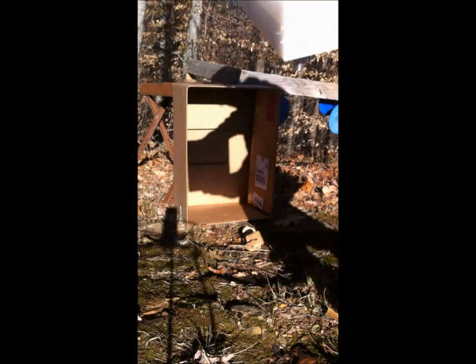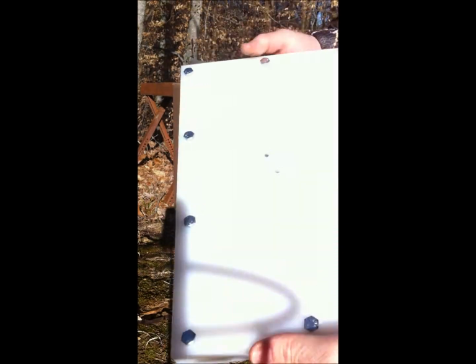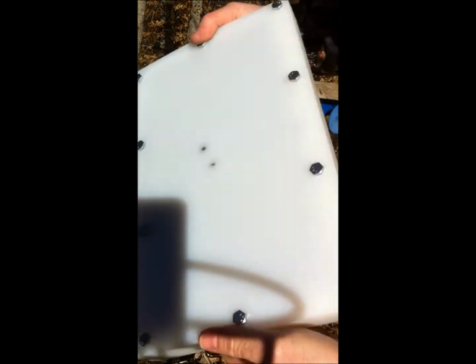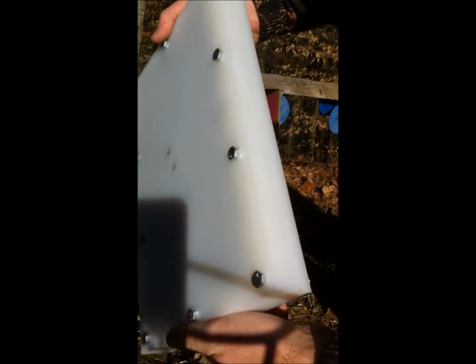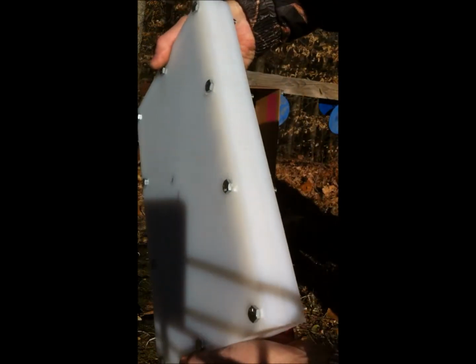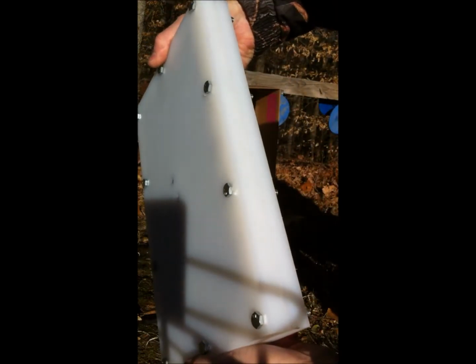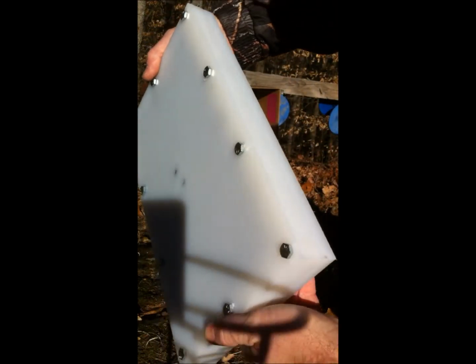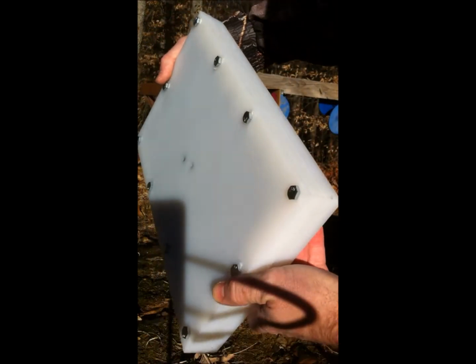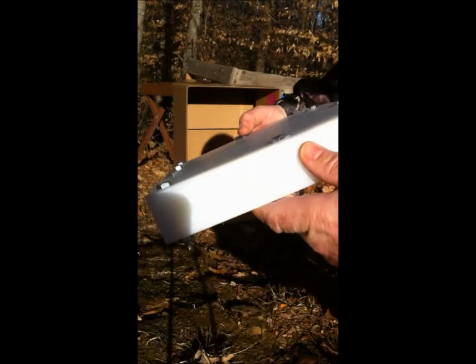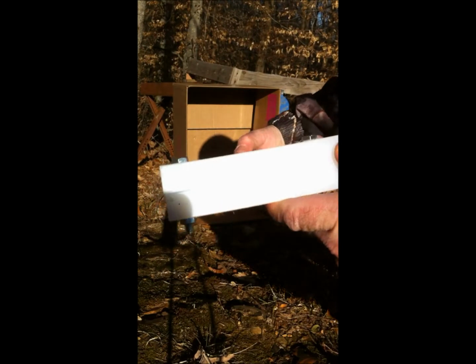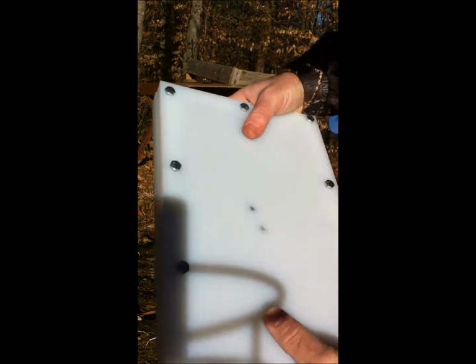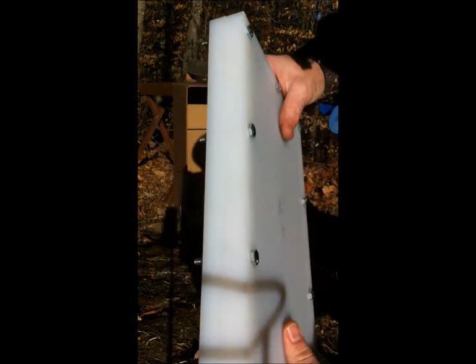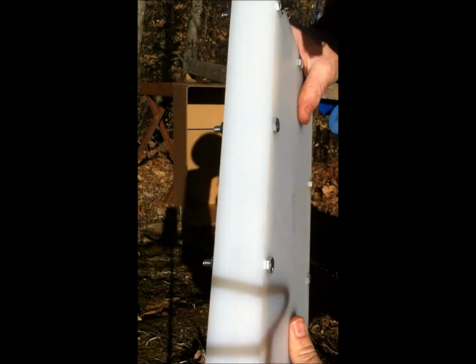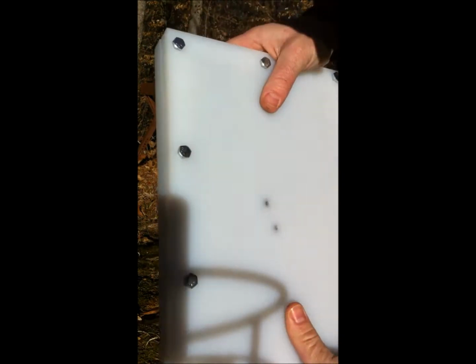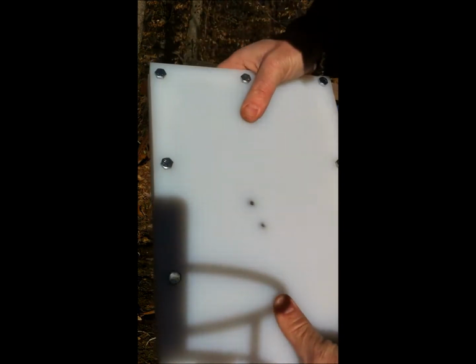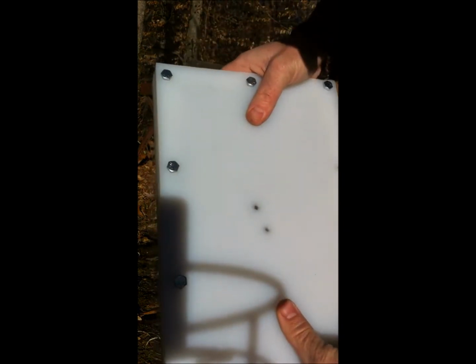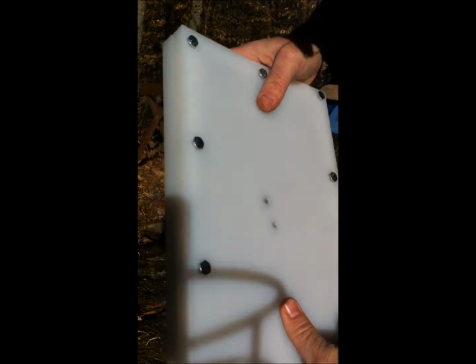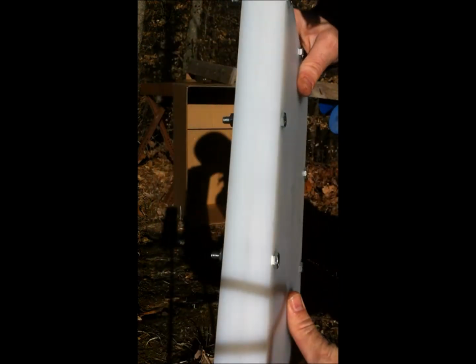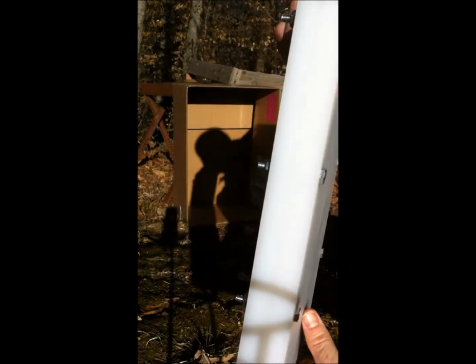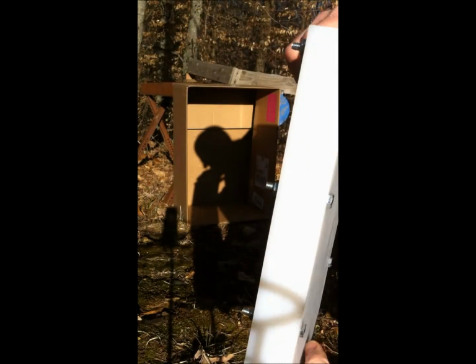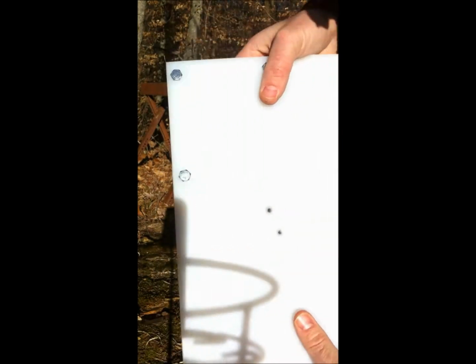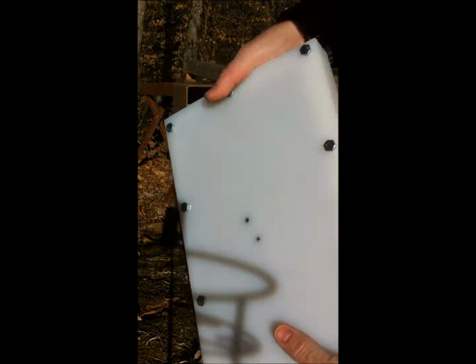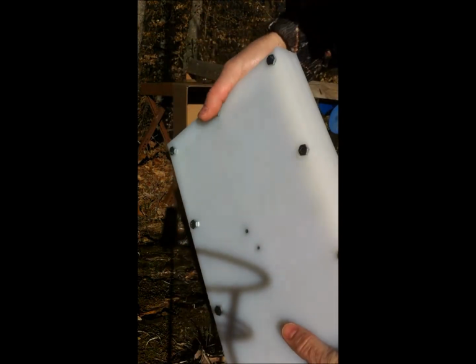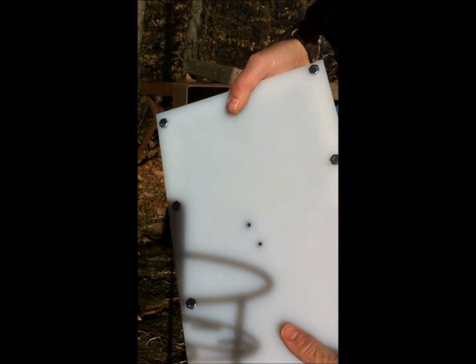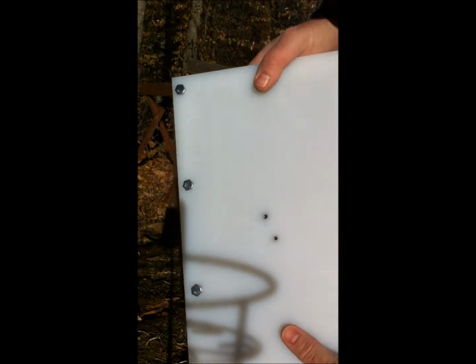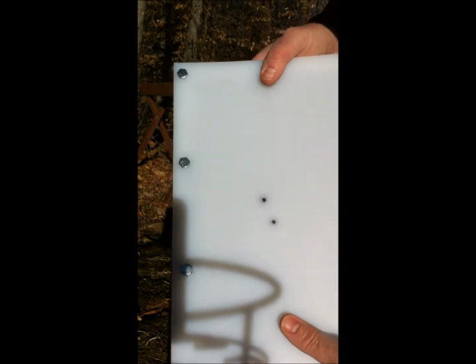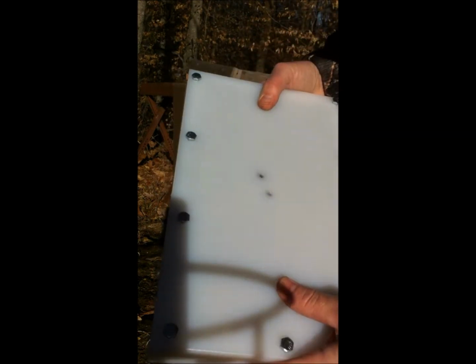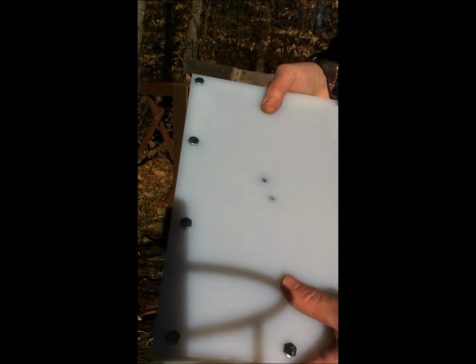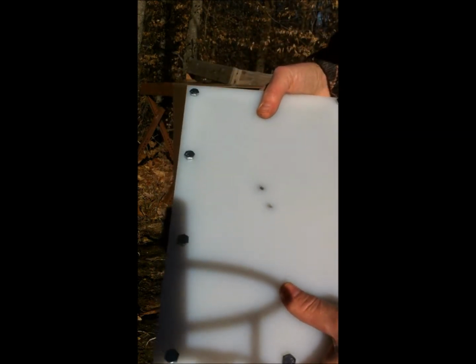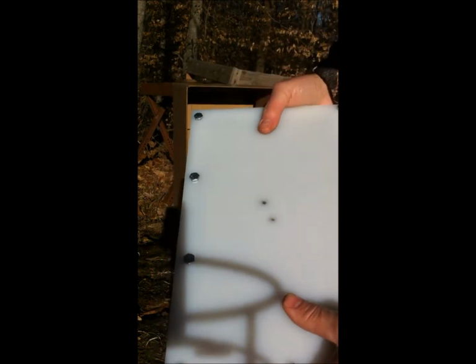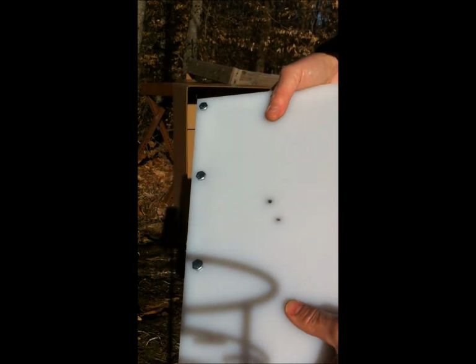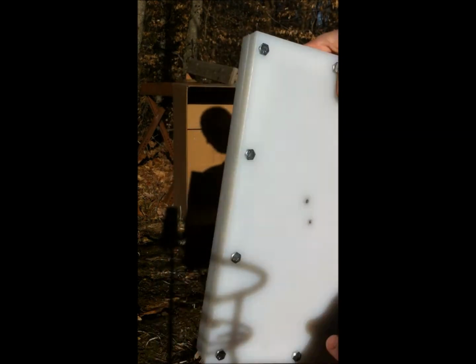That's the second shot, just slightly below the first one. Still nothing has exited the spall guard or the plate, so it's all staying contained. We'll give it another shot and see what happens.